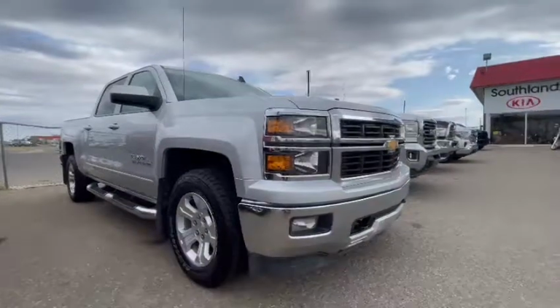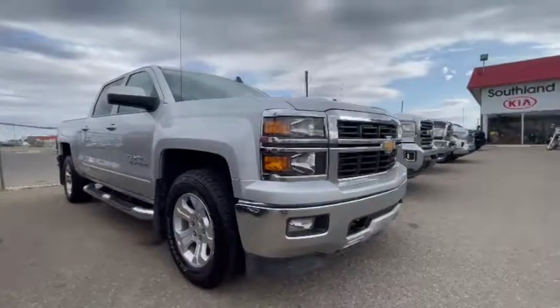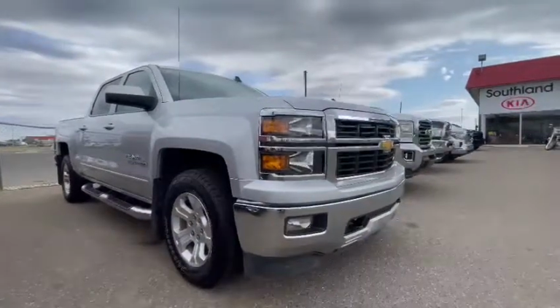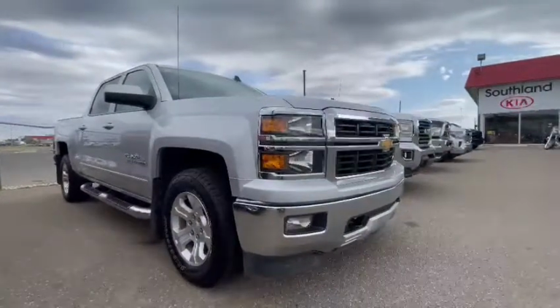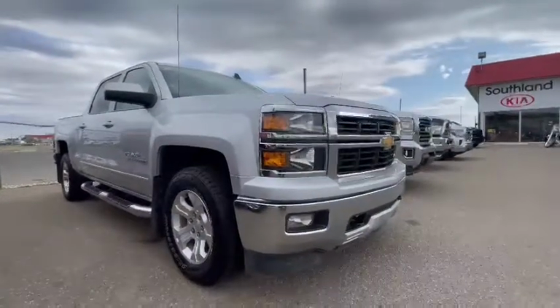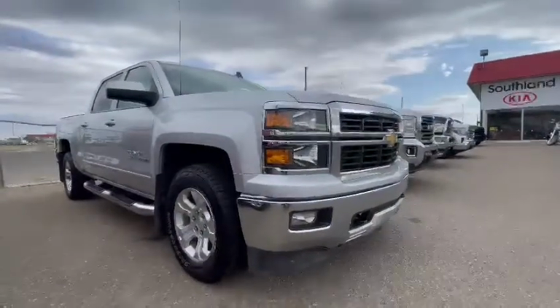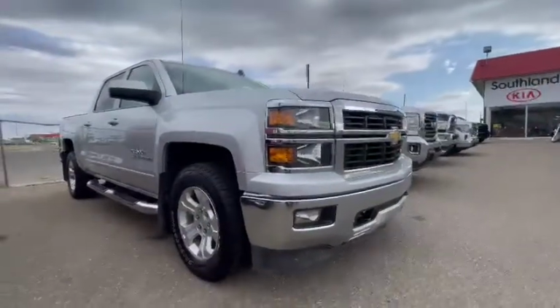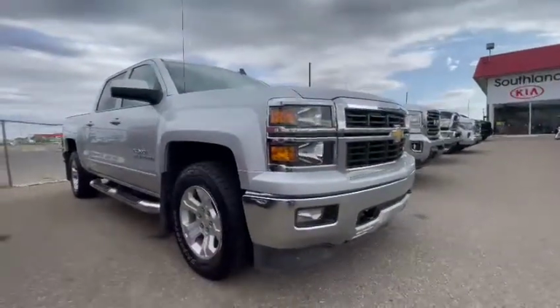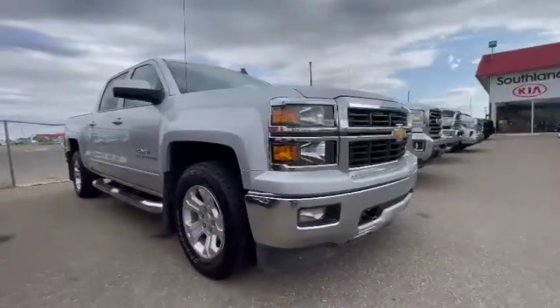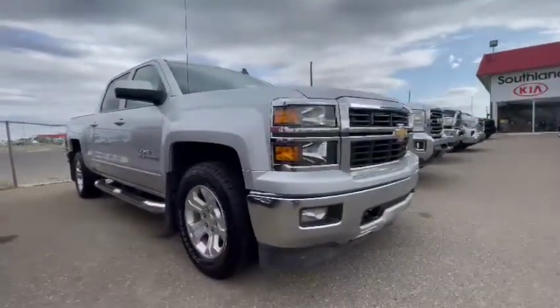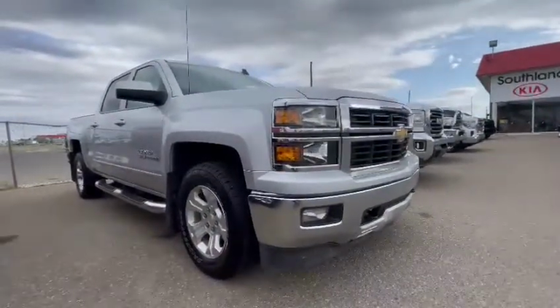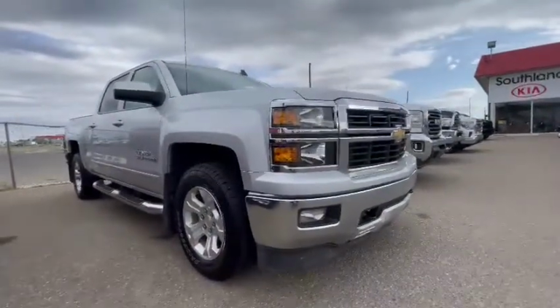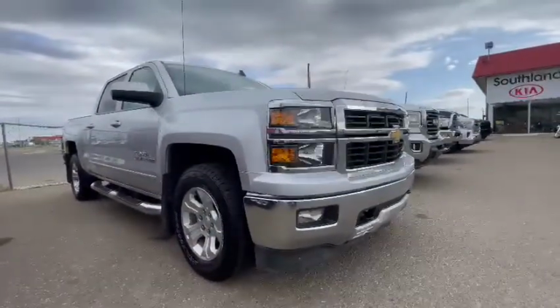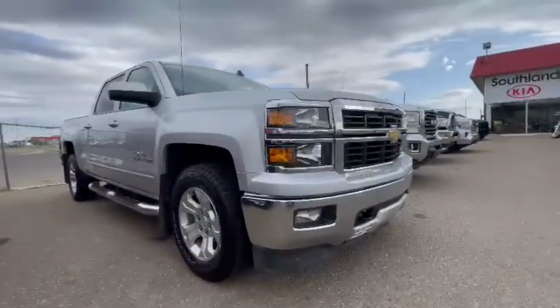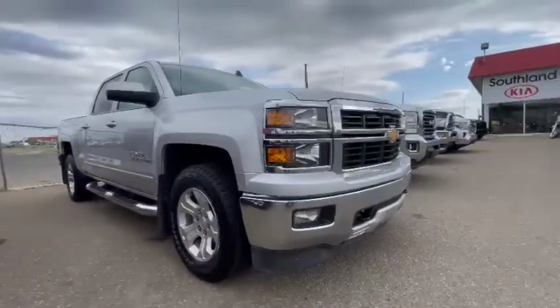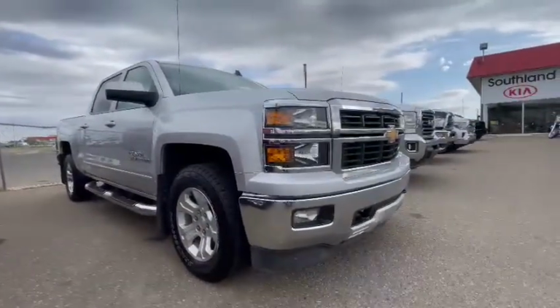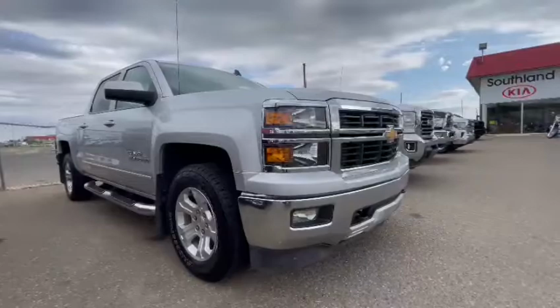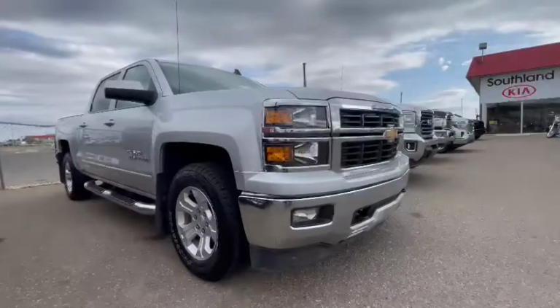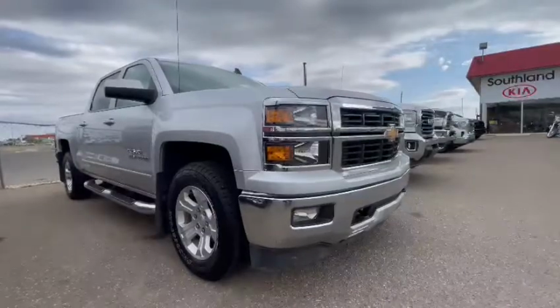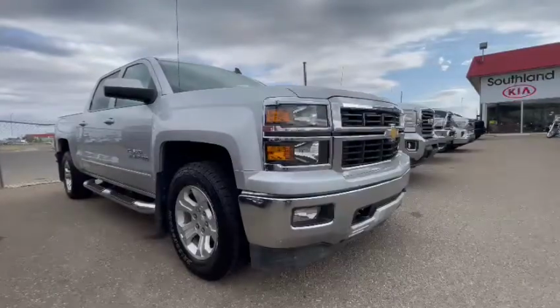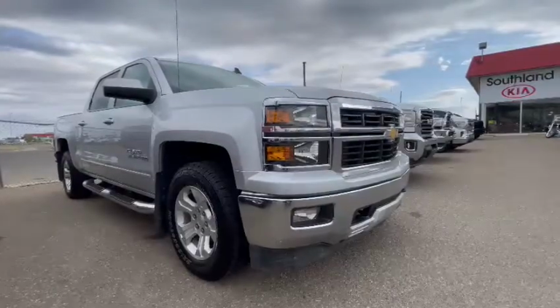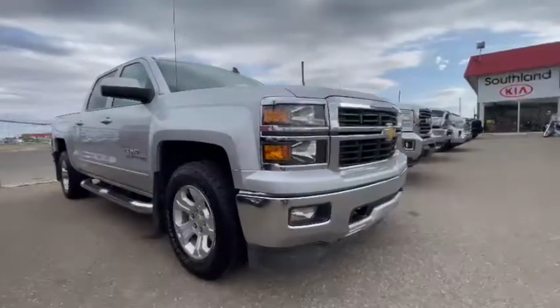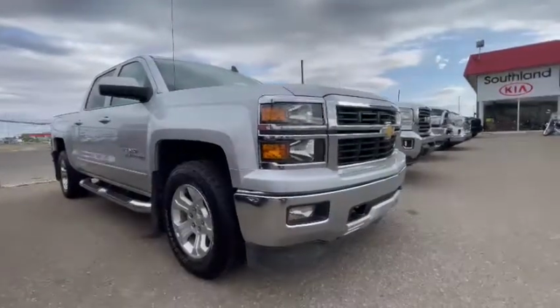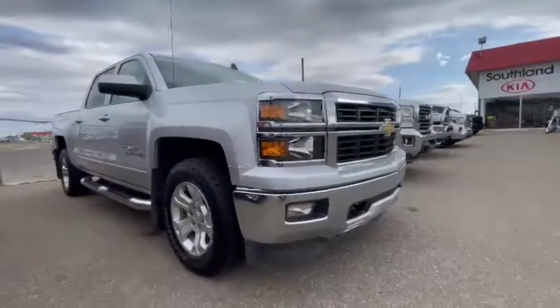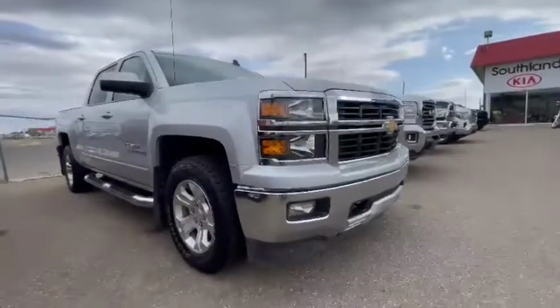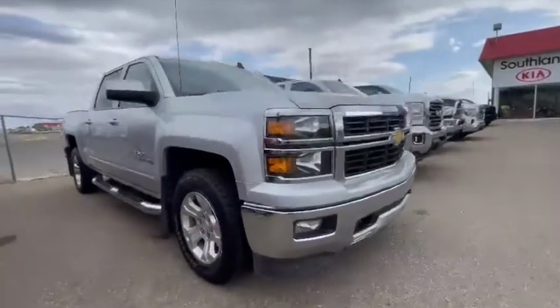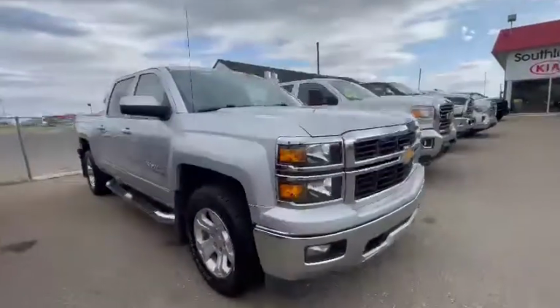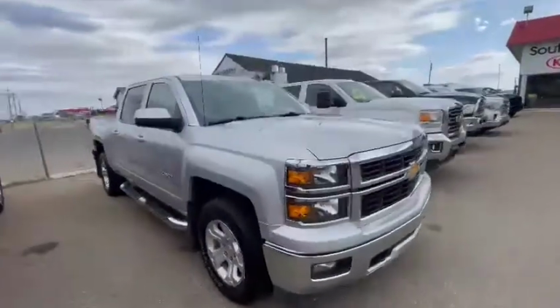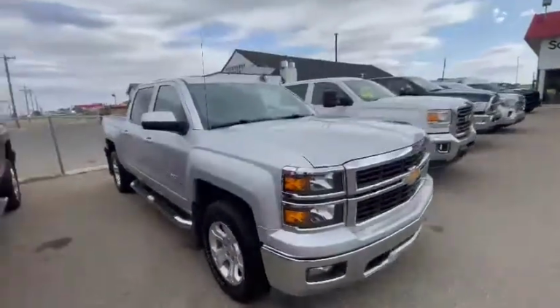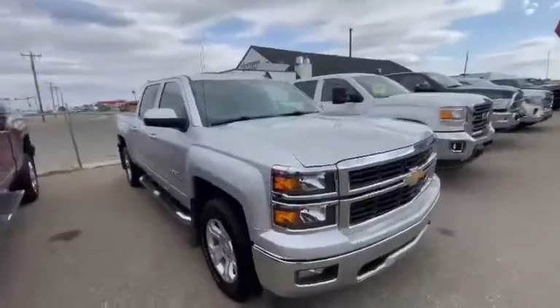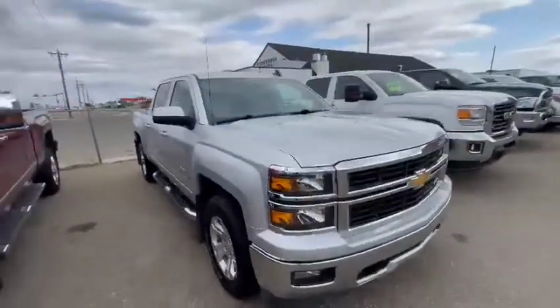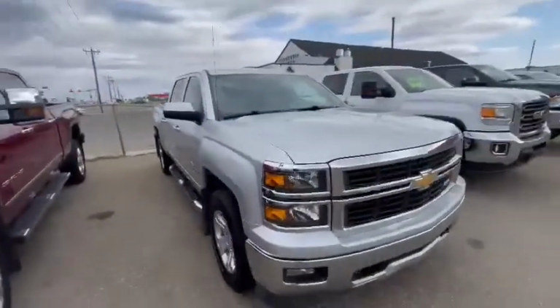Hi folks, Elfland Kia here to showcase another one of our beautiful trucks. This is a 2015 Chevrolet Silverado, silver in color.